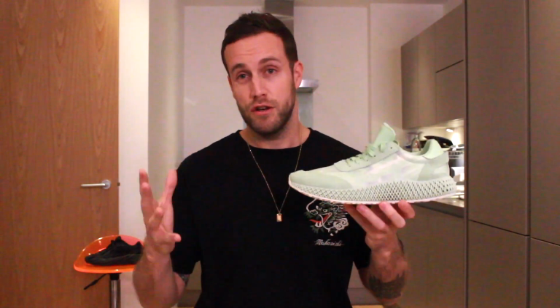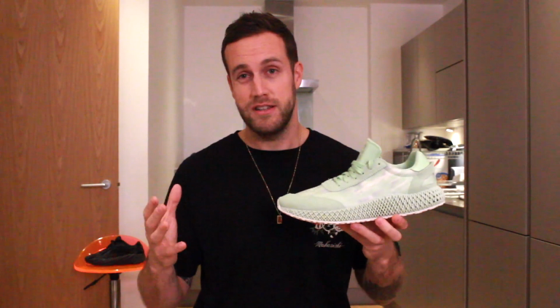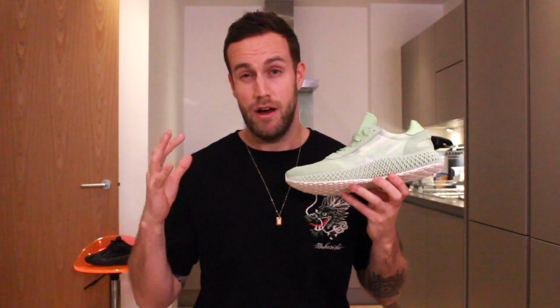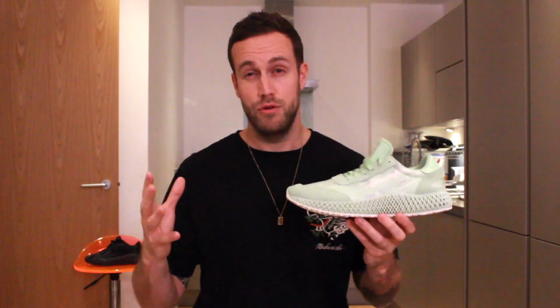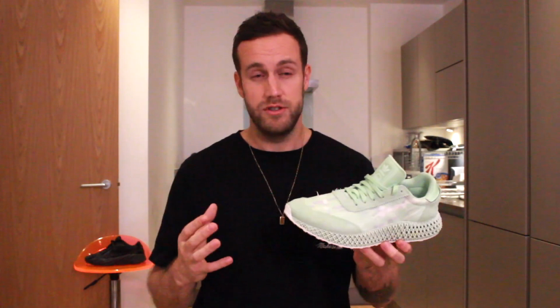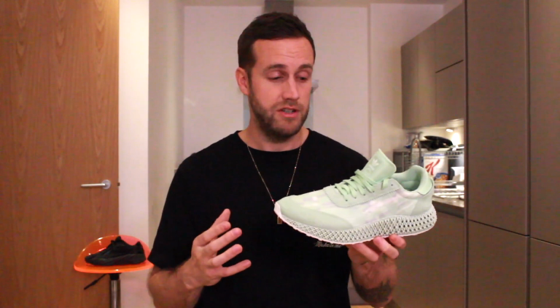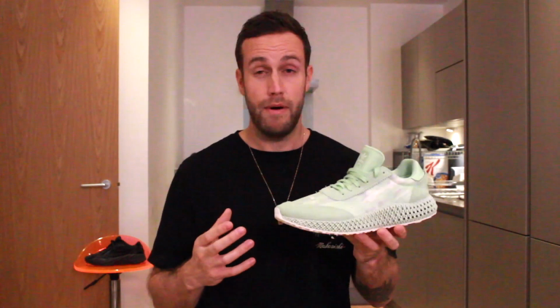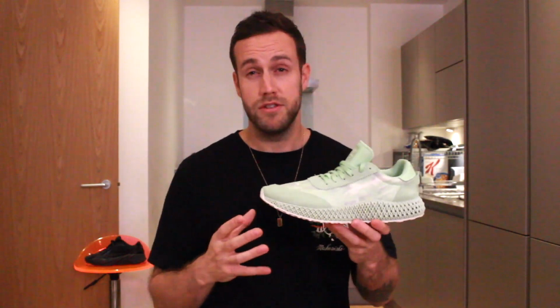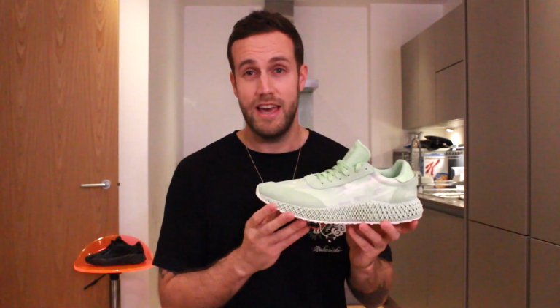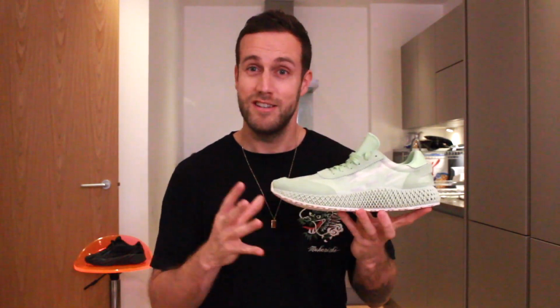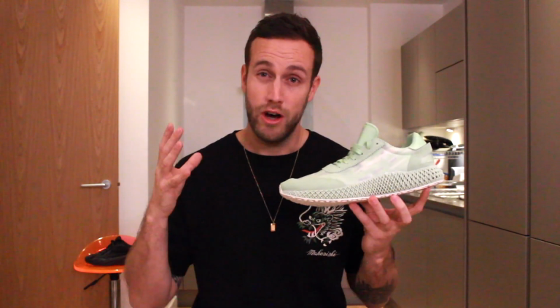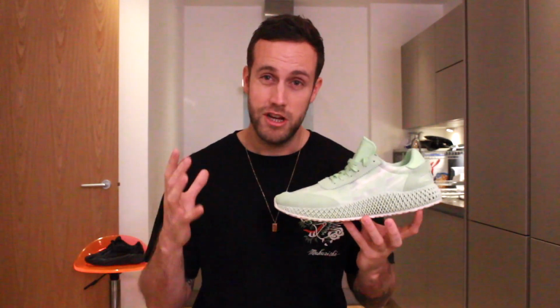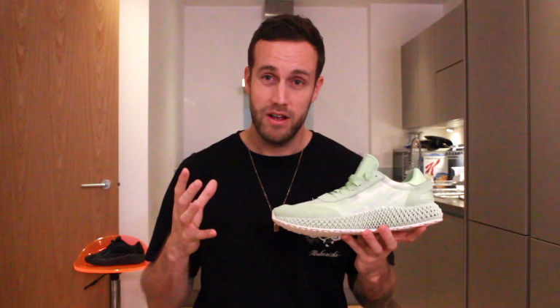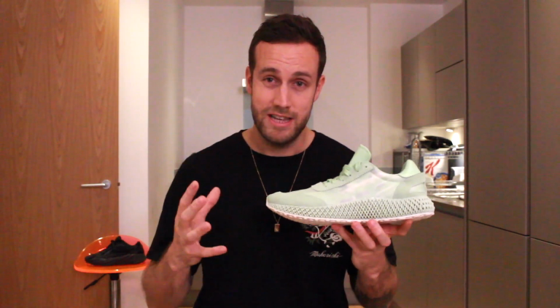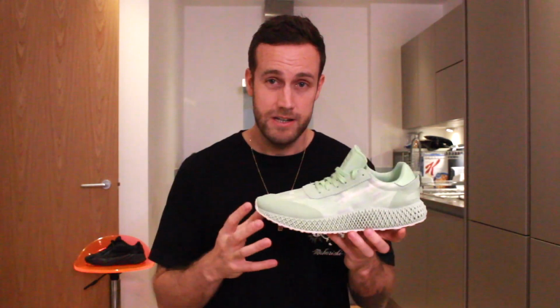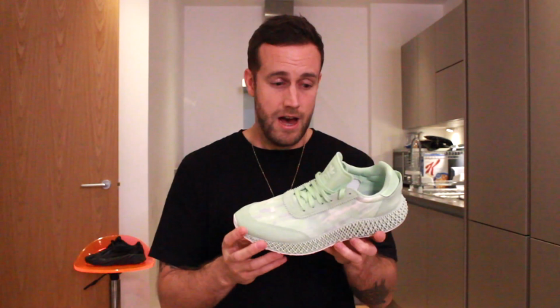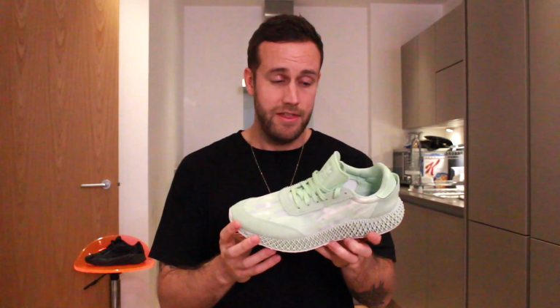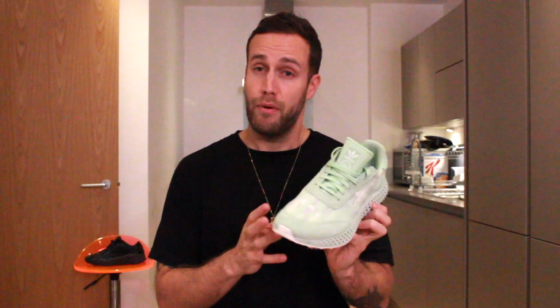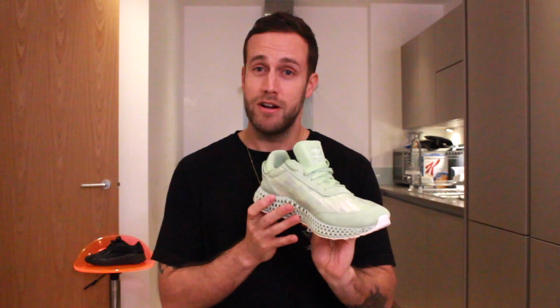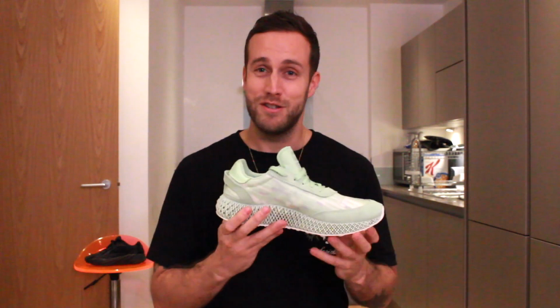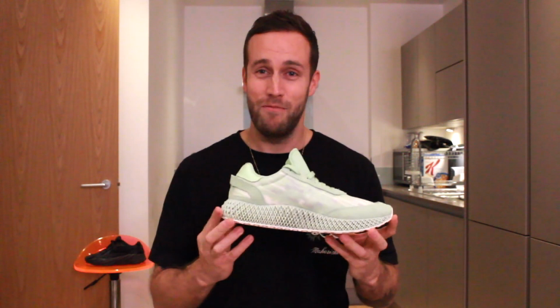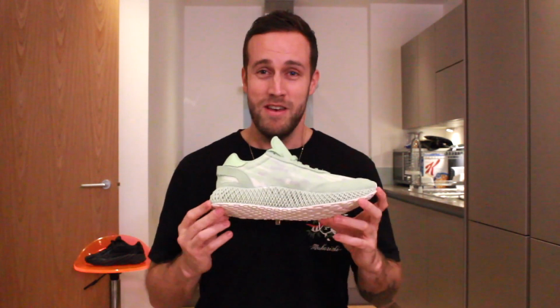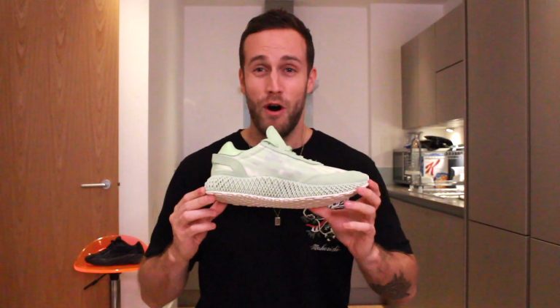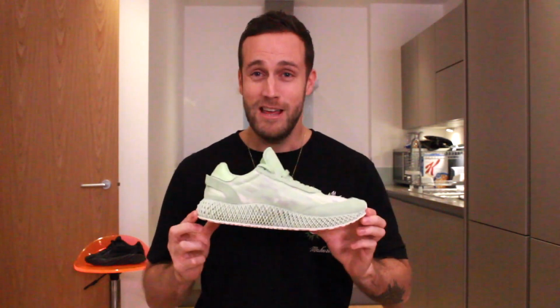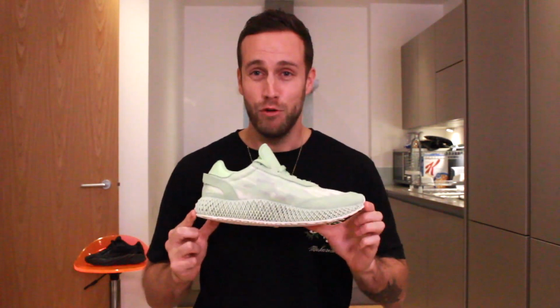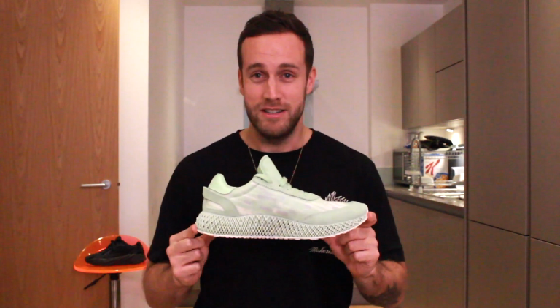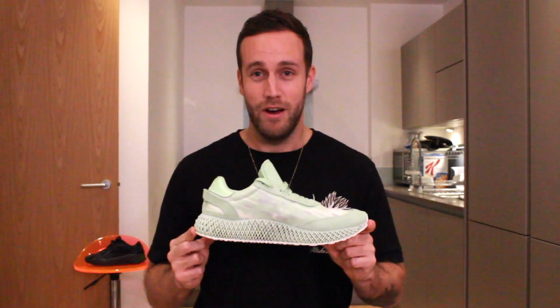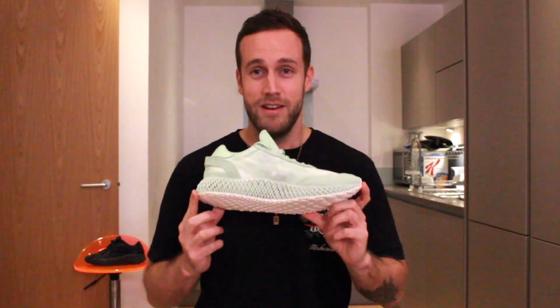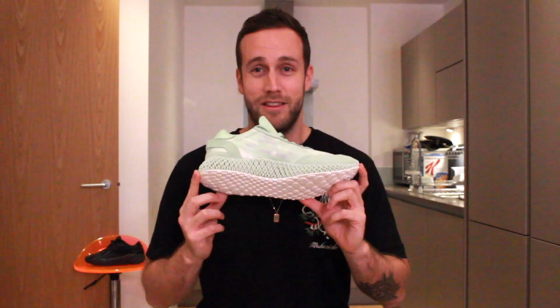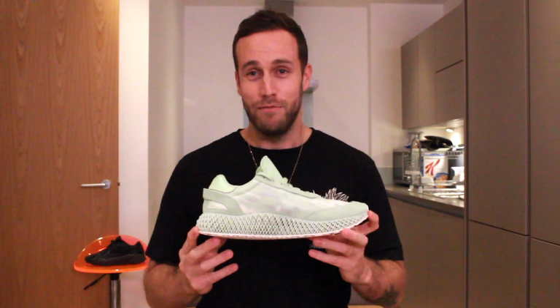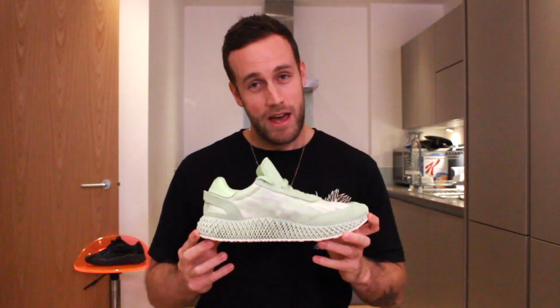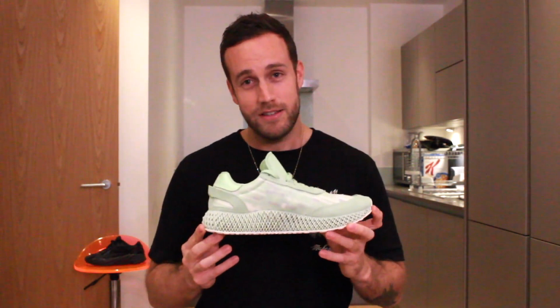The cost of these came out at £279, so again this is not a cheap sneaker. That's pretty much the same for any 4D design that comes from Adidas.